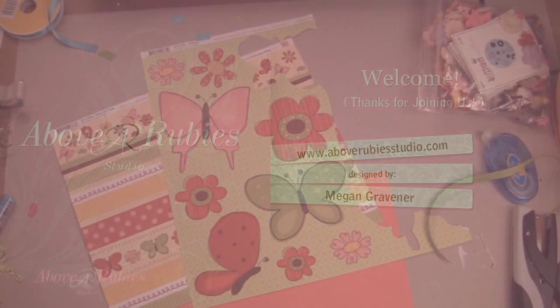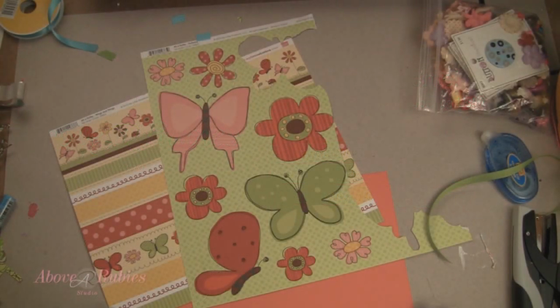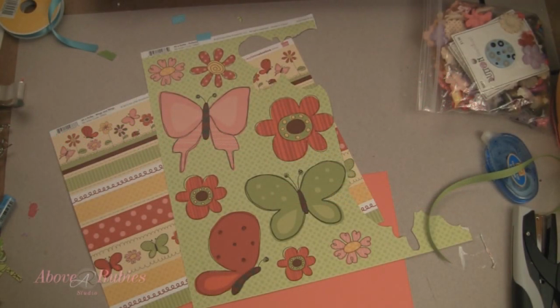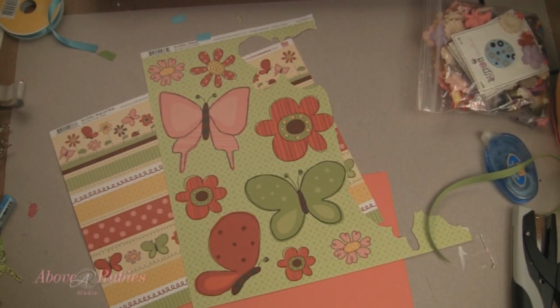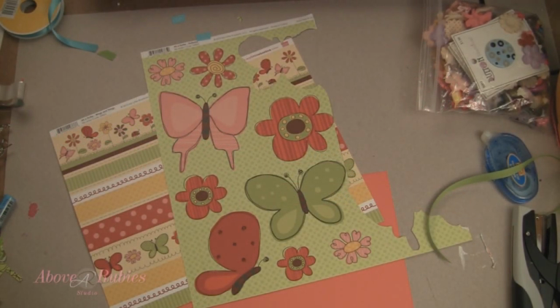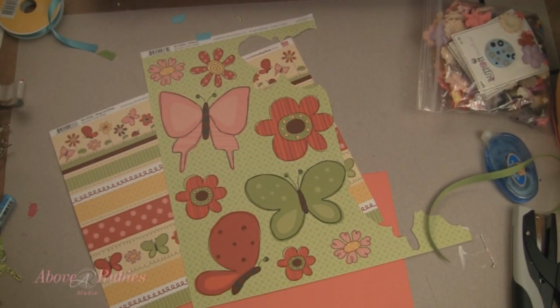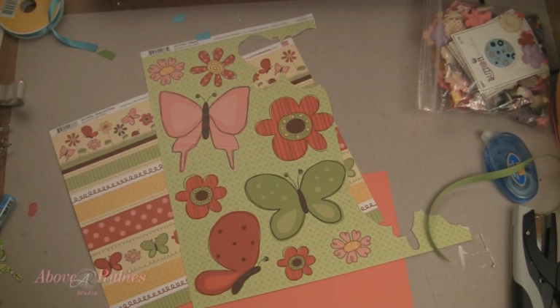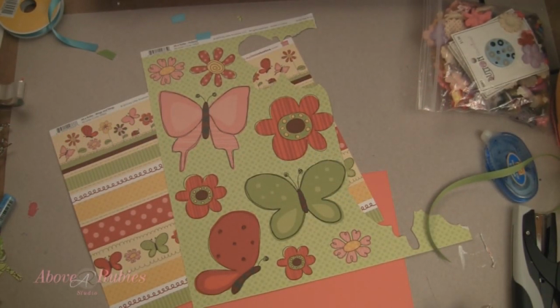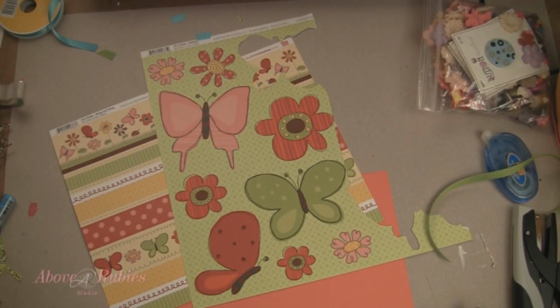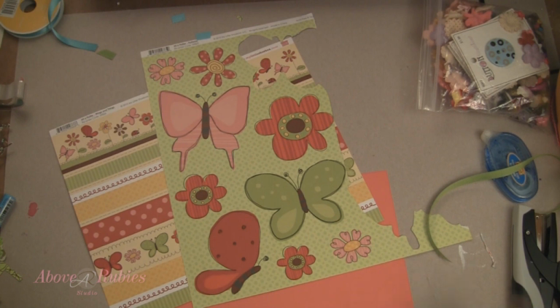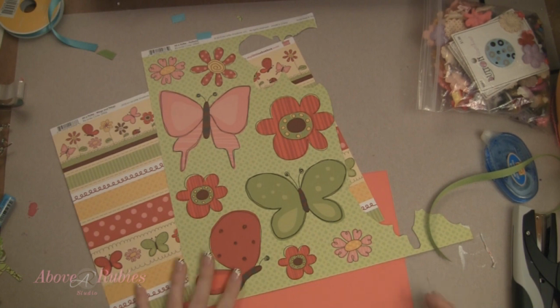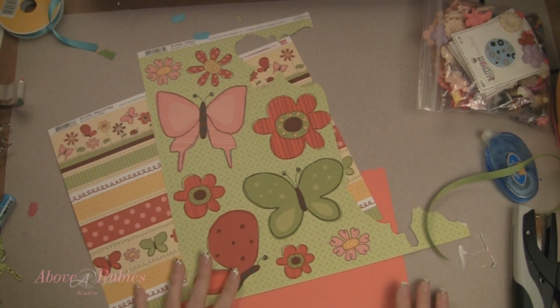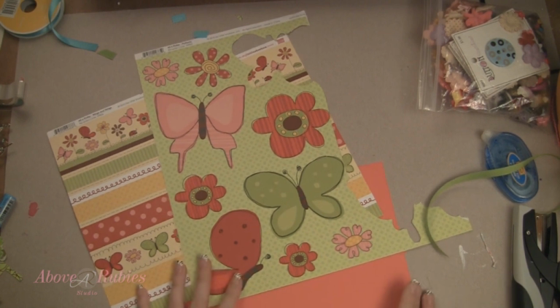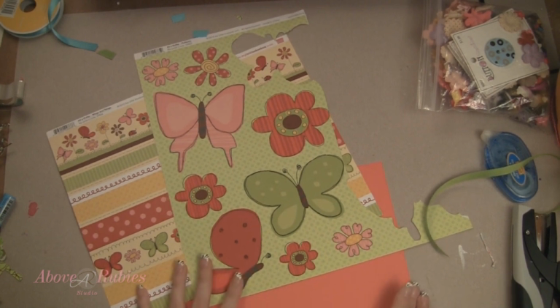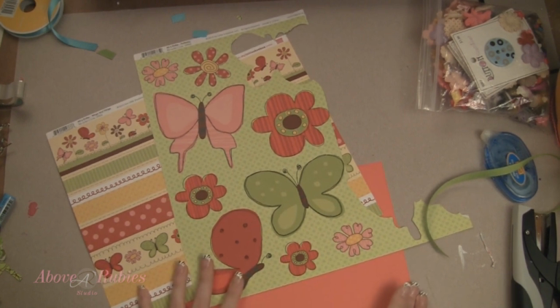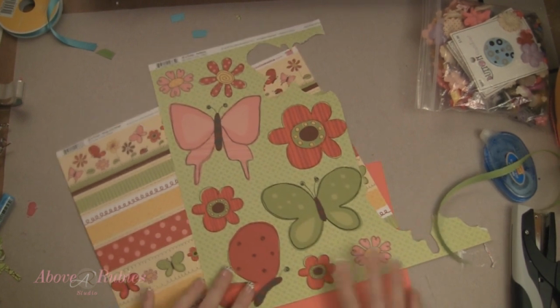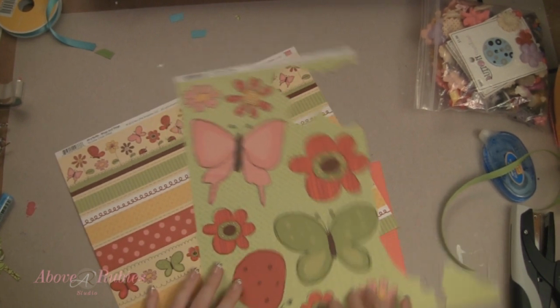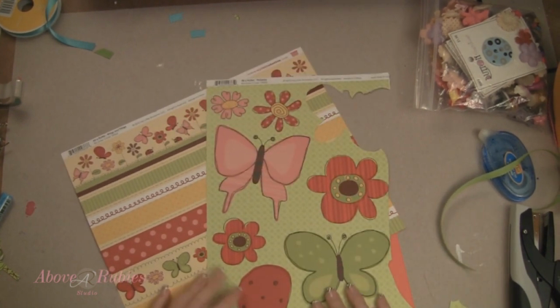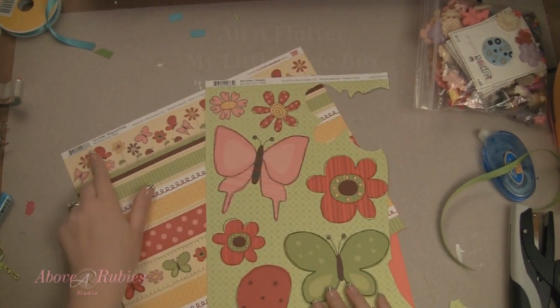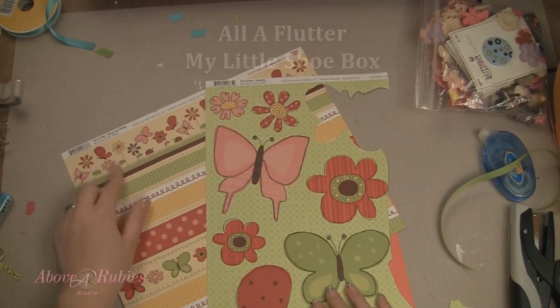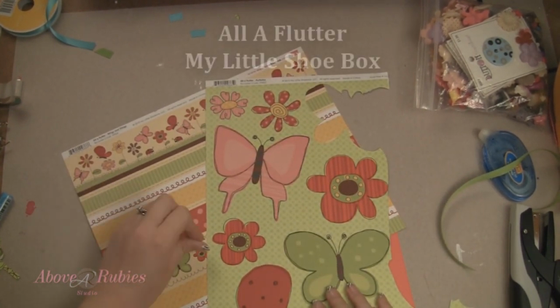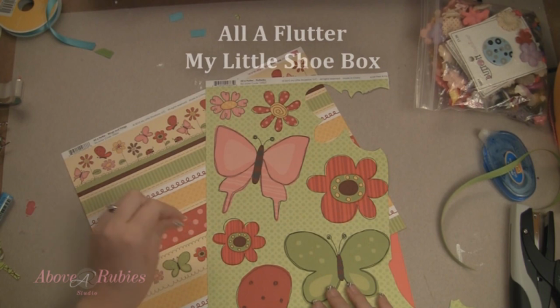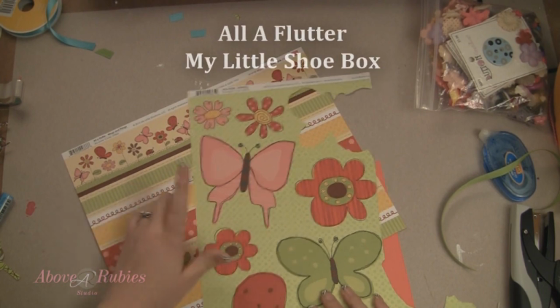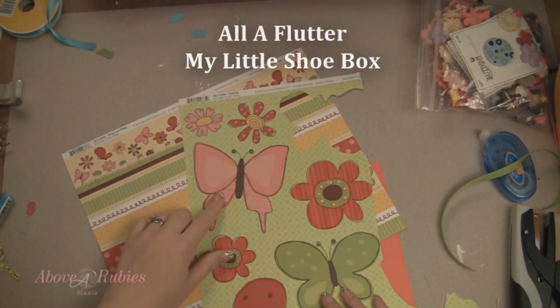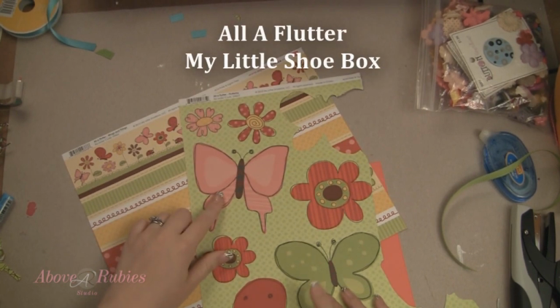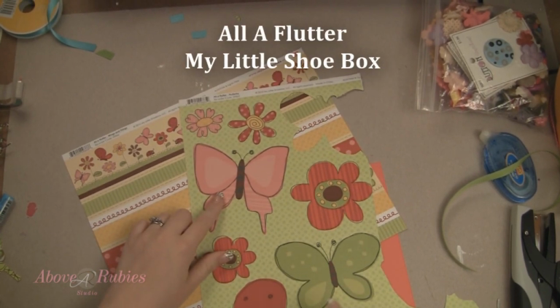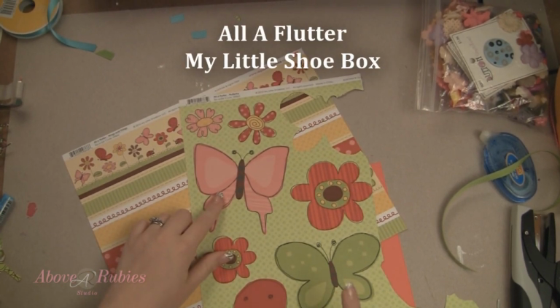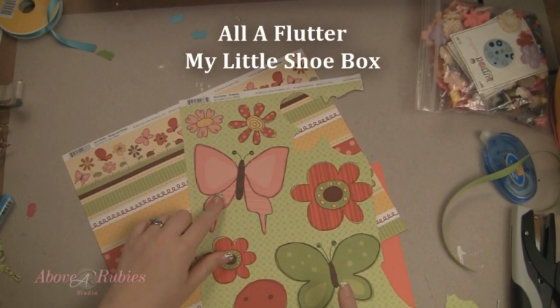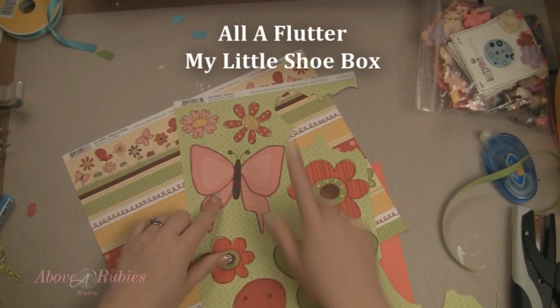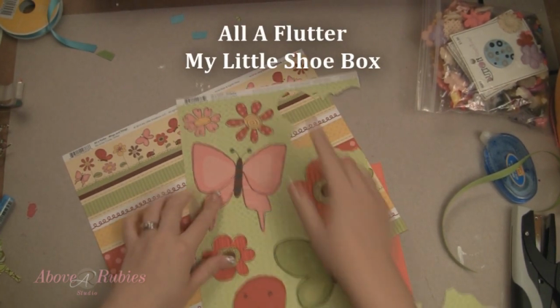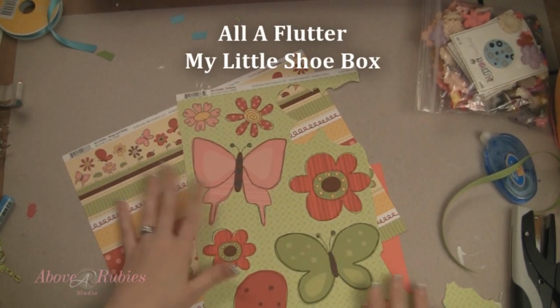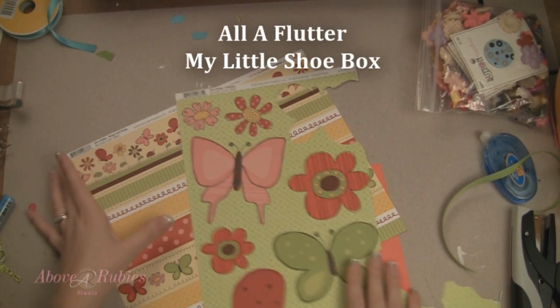Hi everyone, this is Megan with AboveRubyStudio.com. Thank you so much for joining me today. I'm going to show you a really quick, fun birthday card using some All A Flutter Wings and Things, All A Flutter Flutter By from My Little Shoe Box paper.